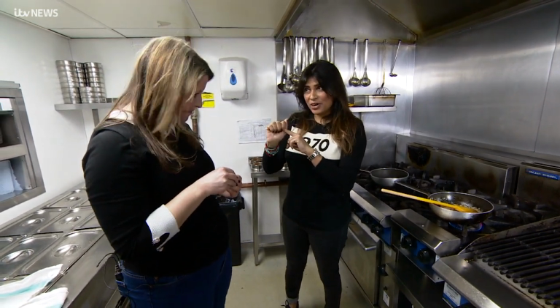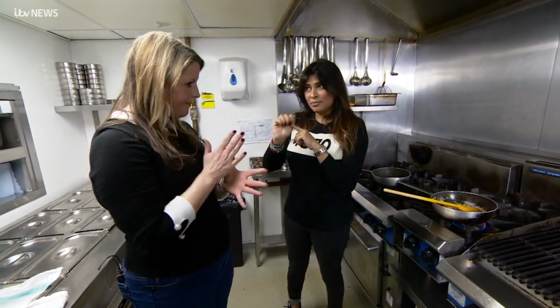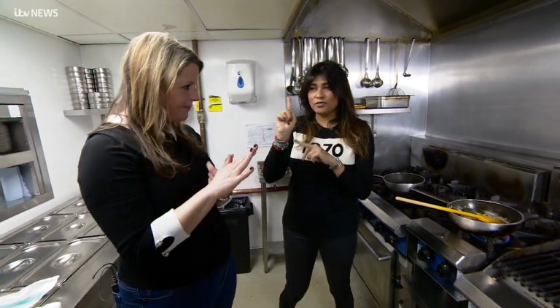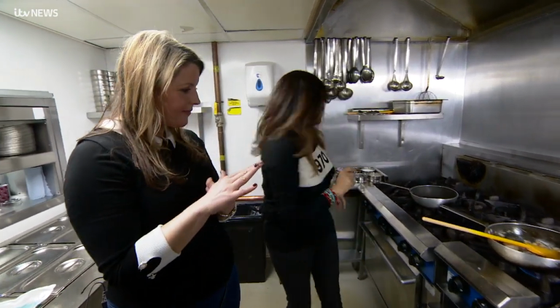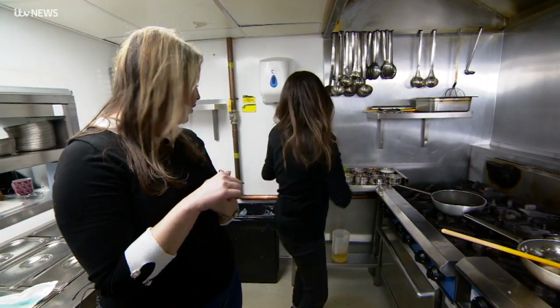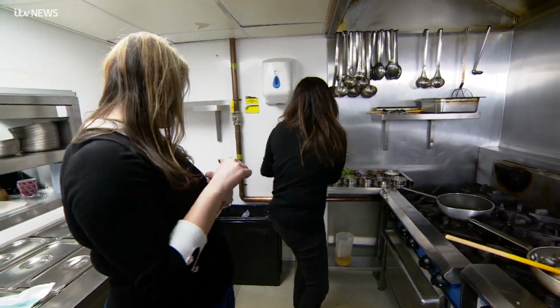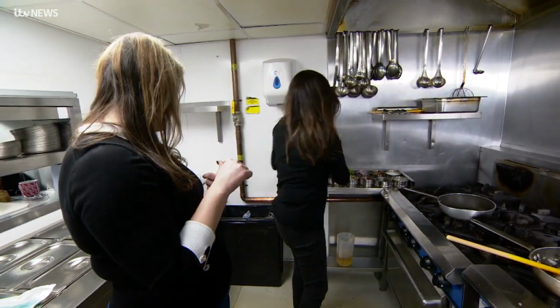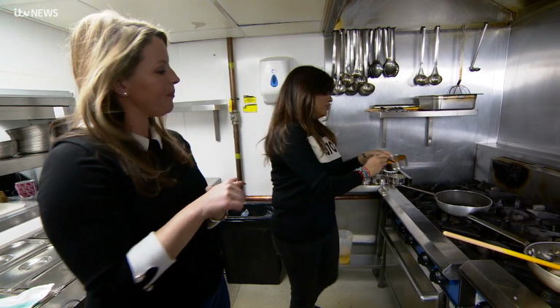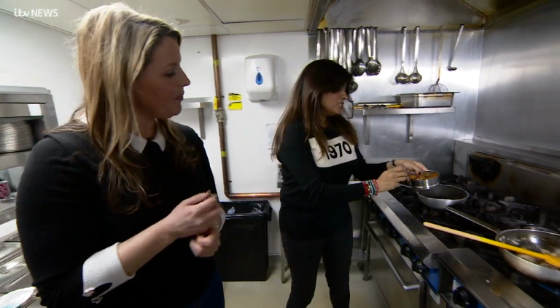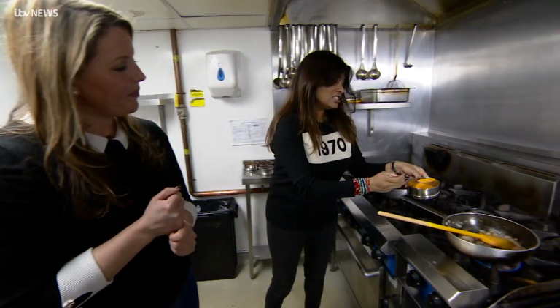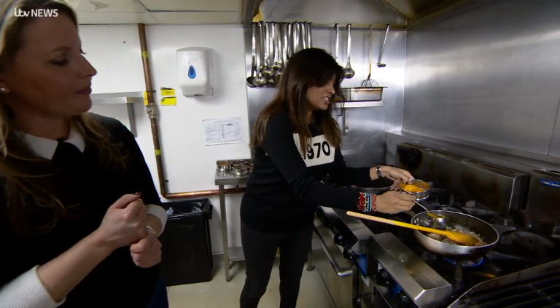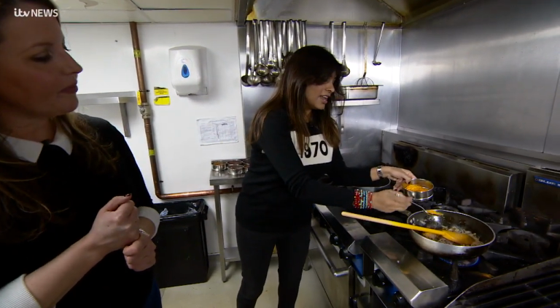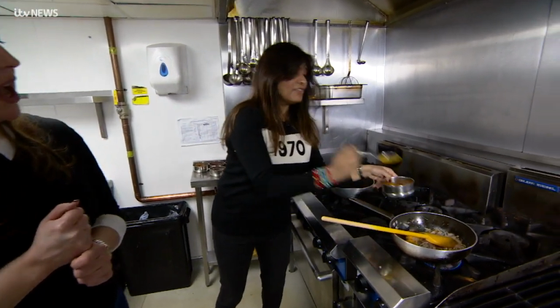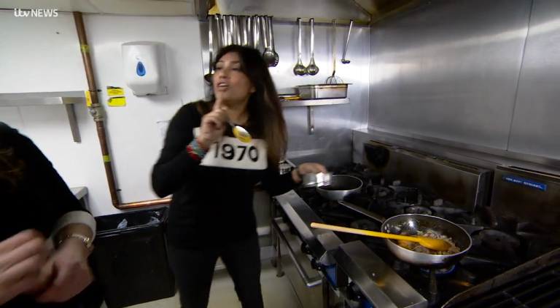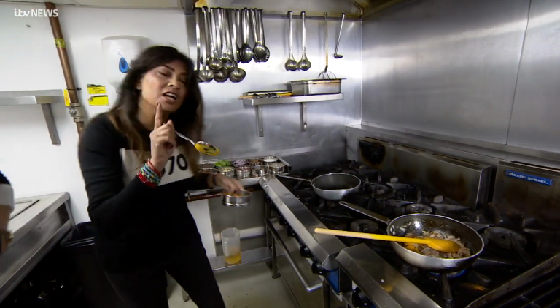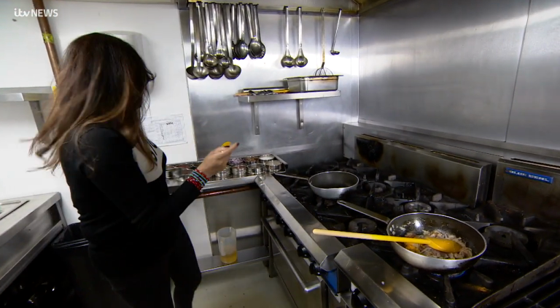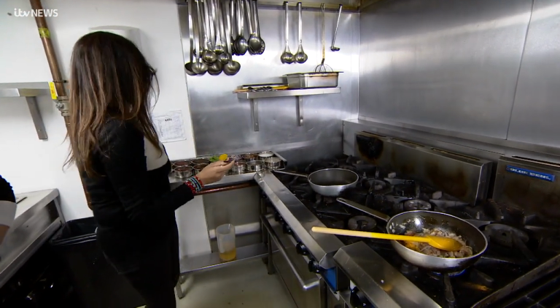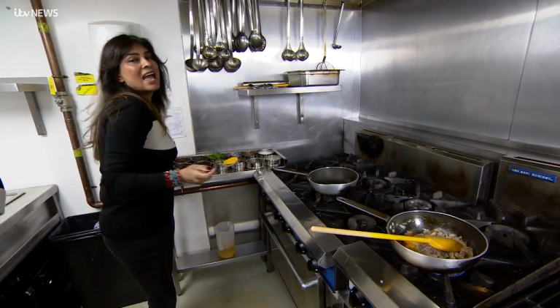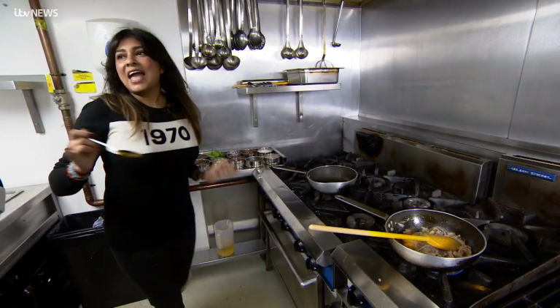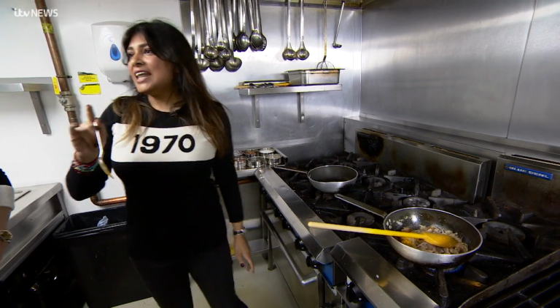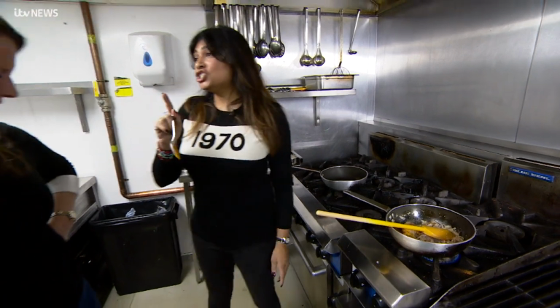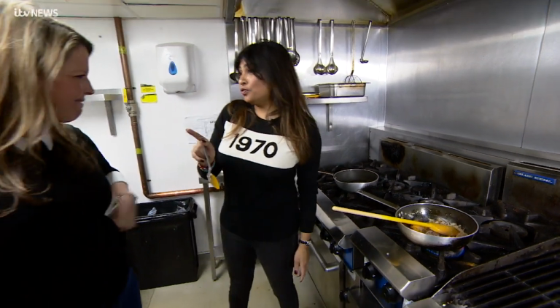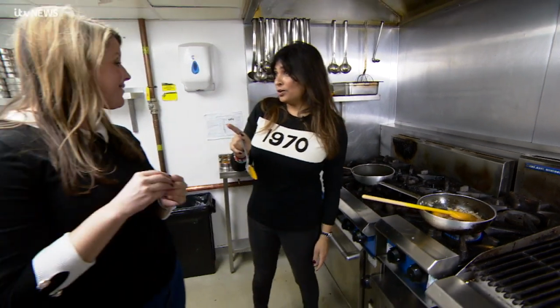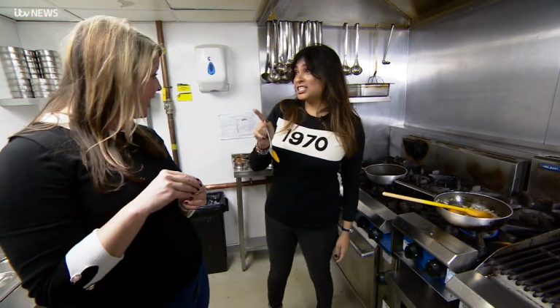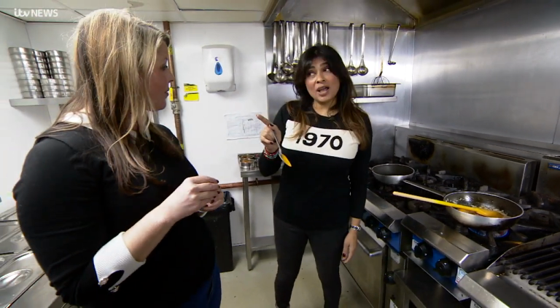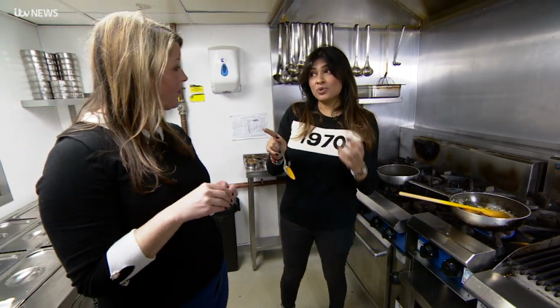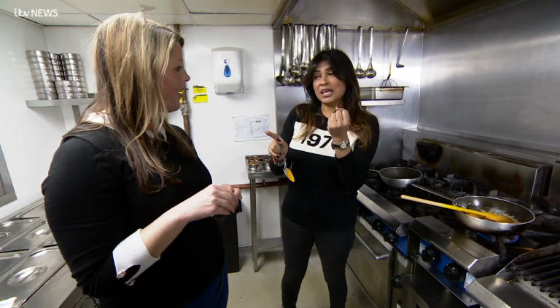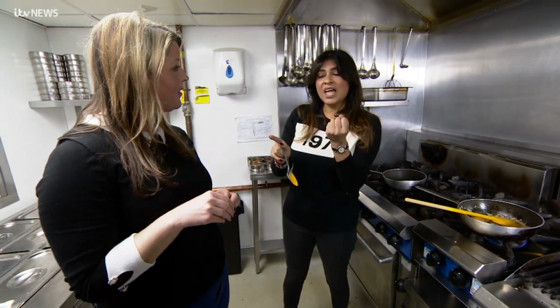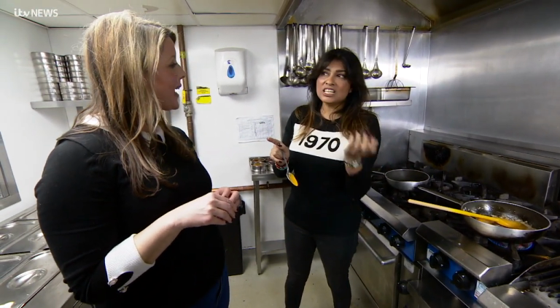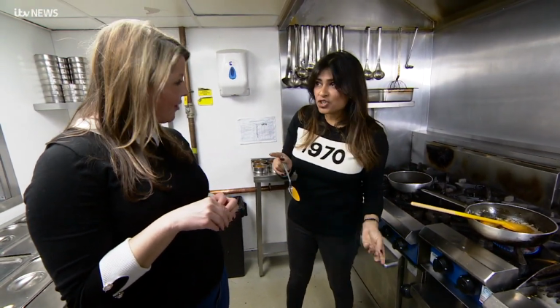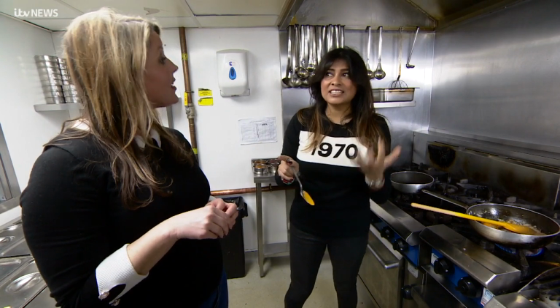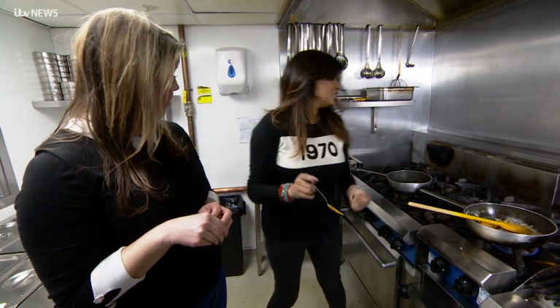Turmeric - the mother of all curry. Turmeric goes in to give this curry a kind of earthy undertone. And it is such a fab colour as well, and it is so good for you. It is so healthy - it's a real anti-inflammatory, anti-oxidant.